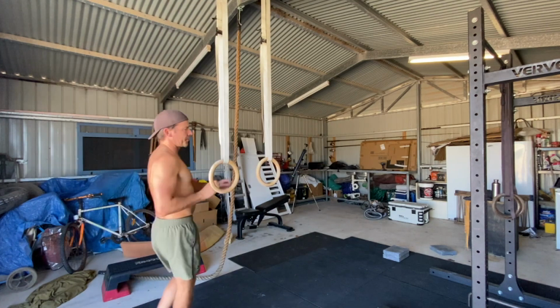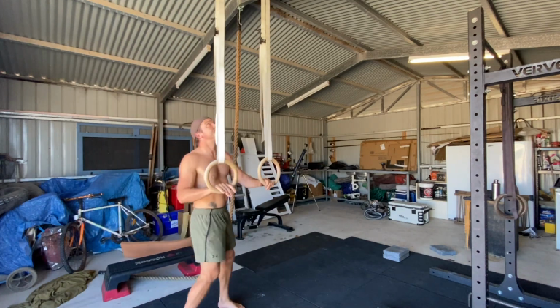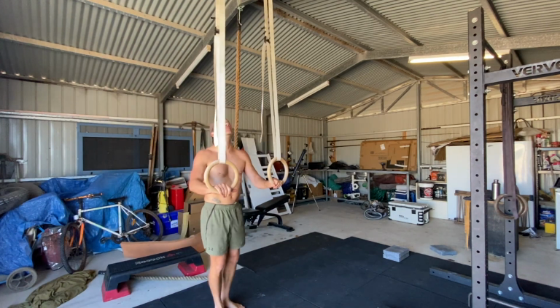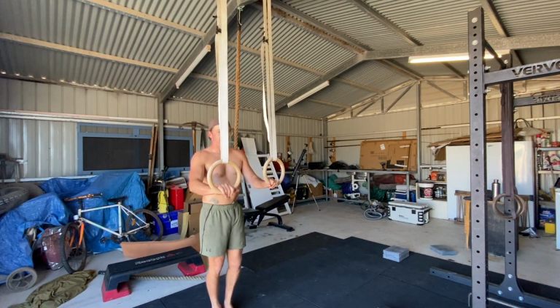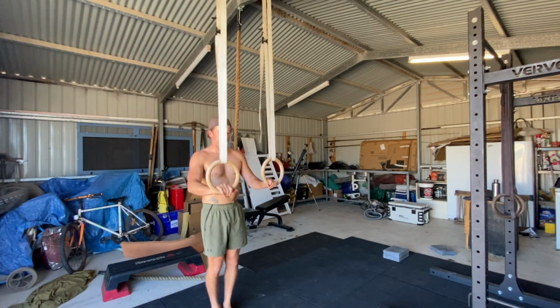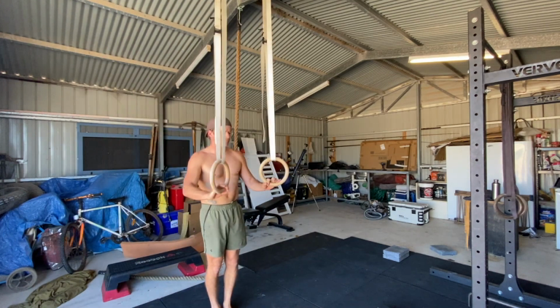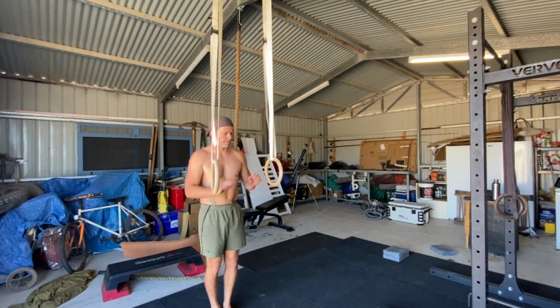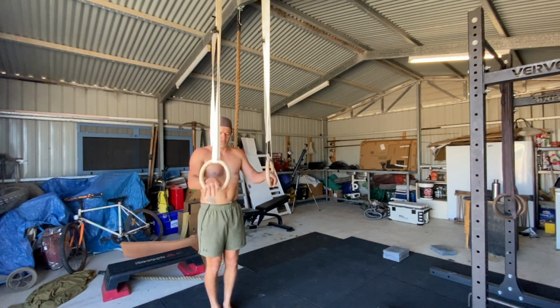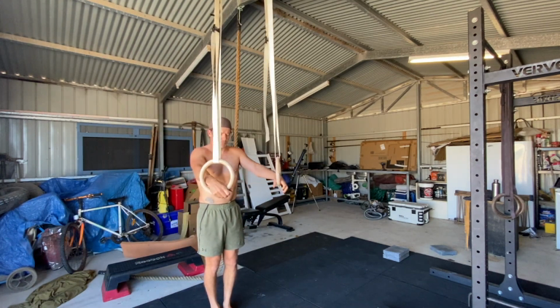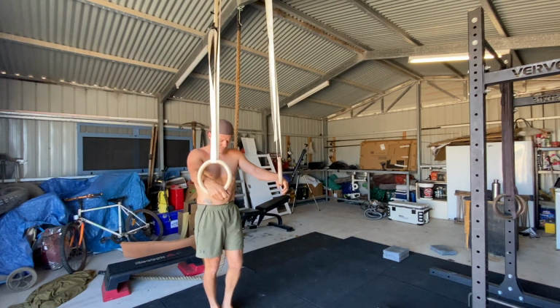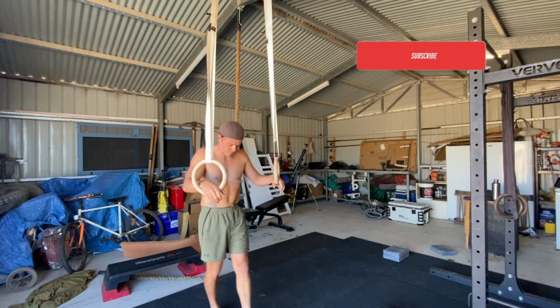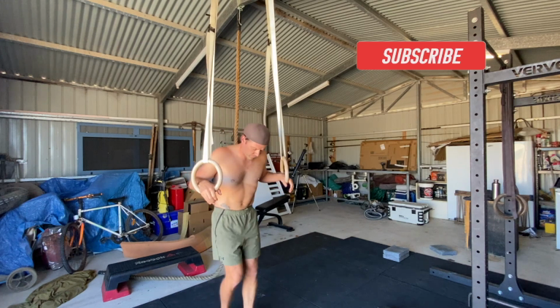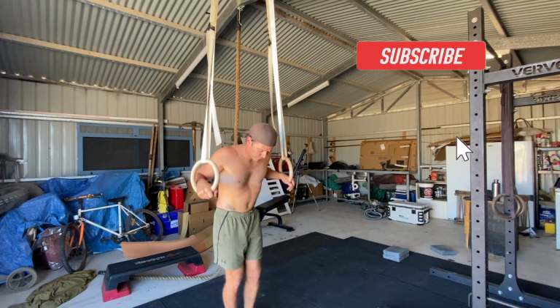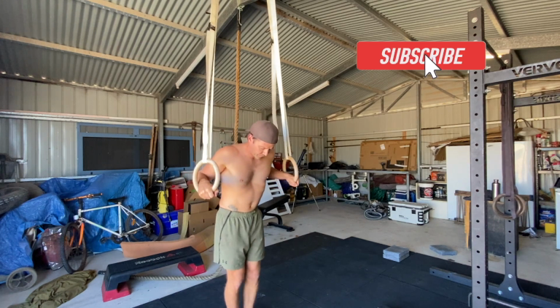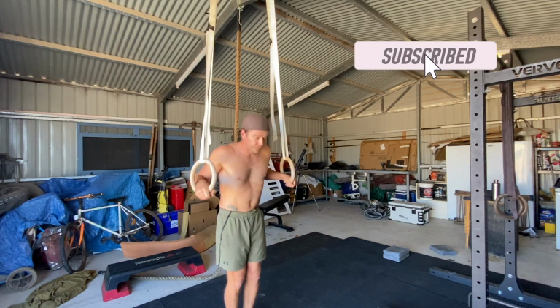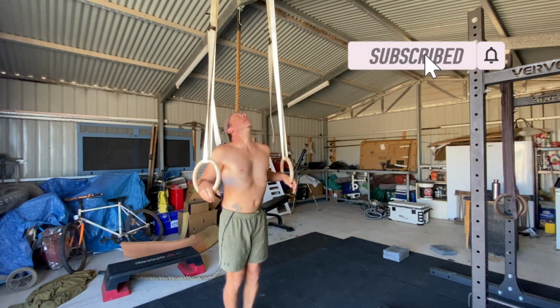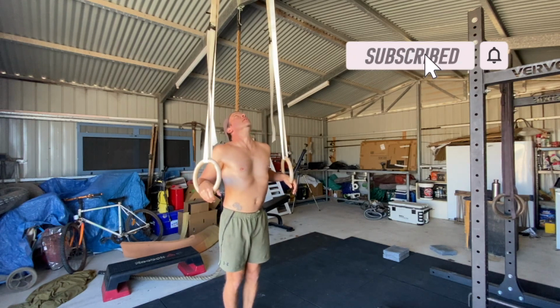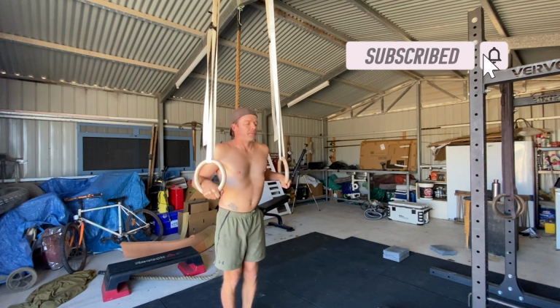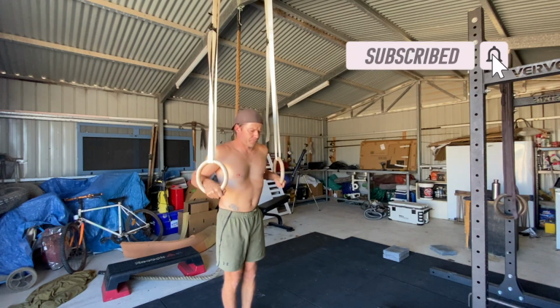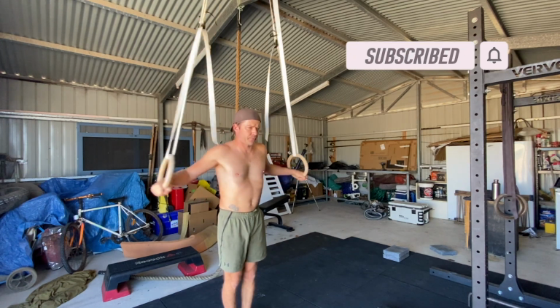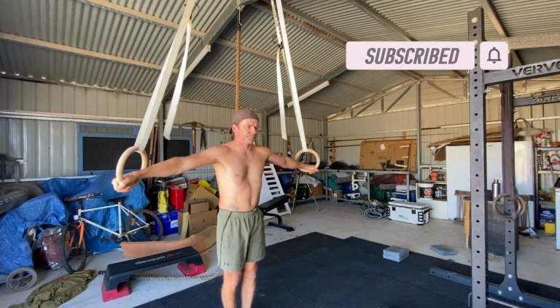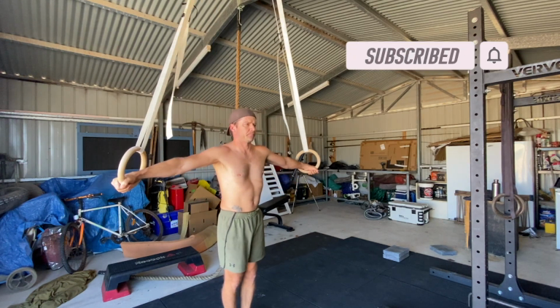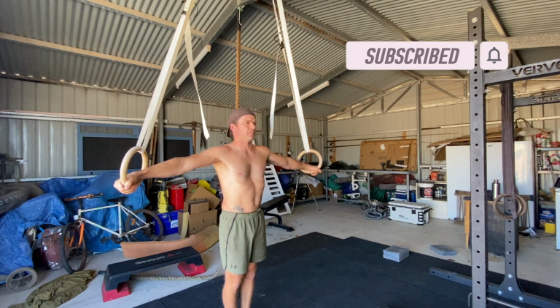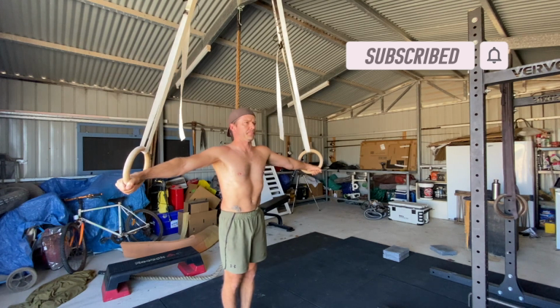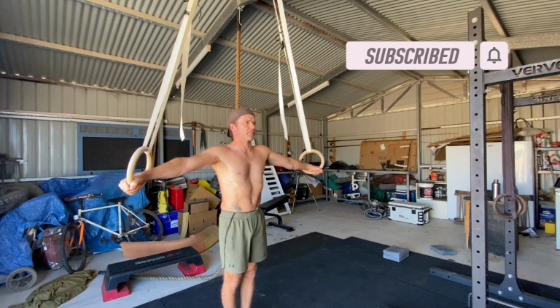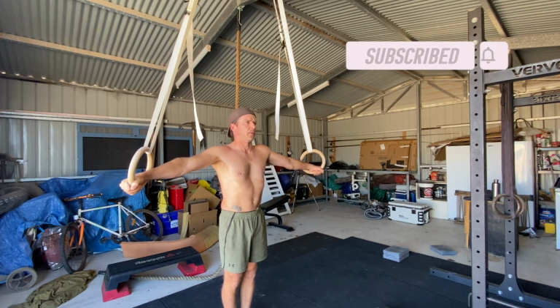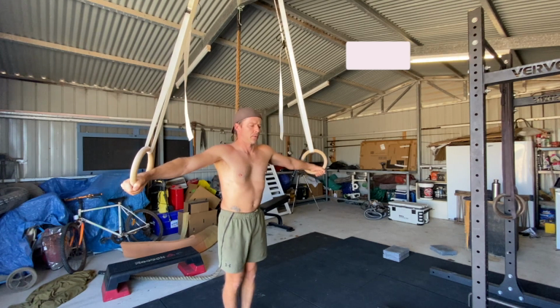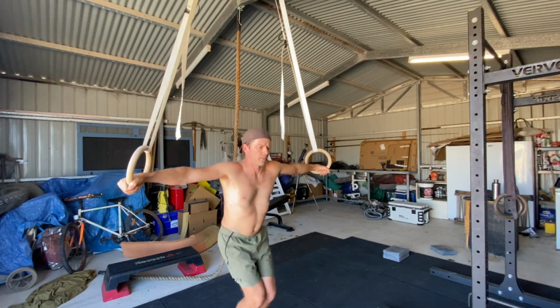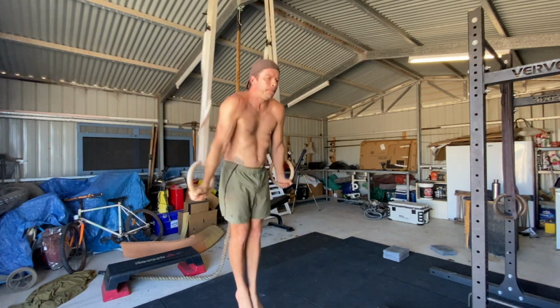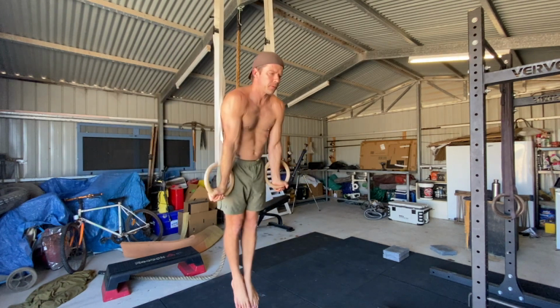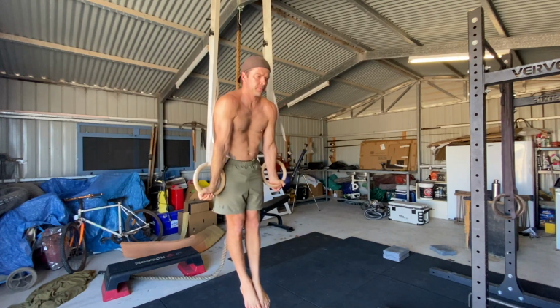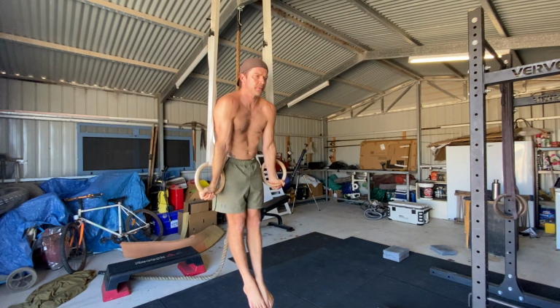Set the rings to a height where you can comfortably jump into ring support. Grip the rings and stand with your feet together directly under the ring mount. When you jump to ring support, you want to minimize any swinging, so standing directly under the rings can help.